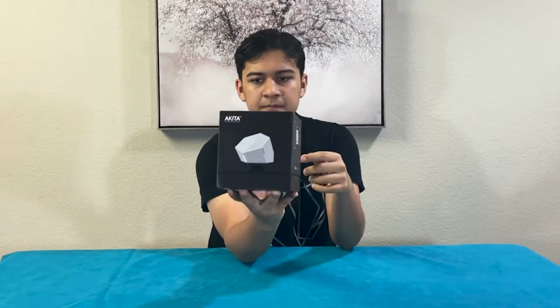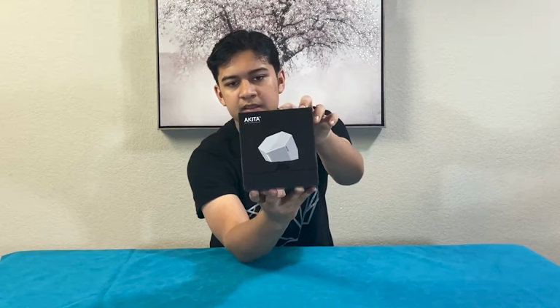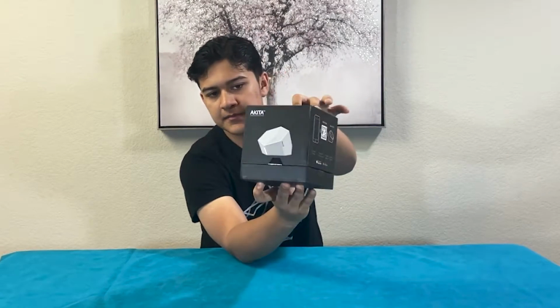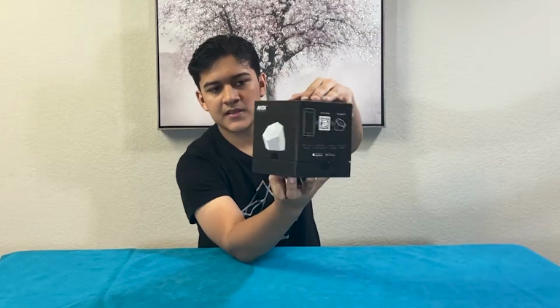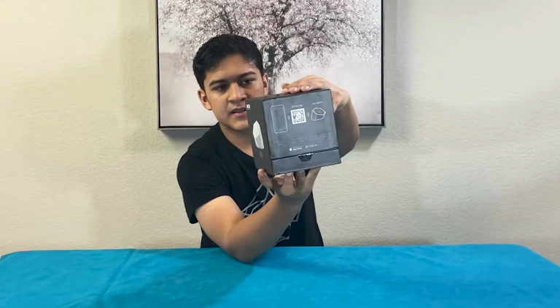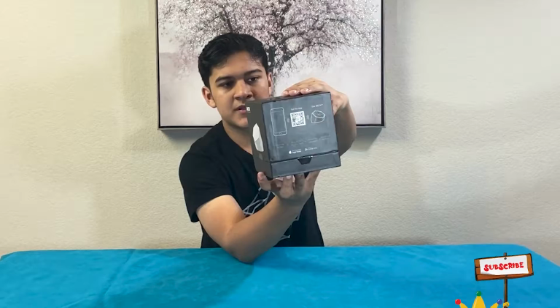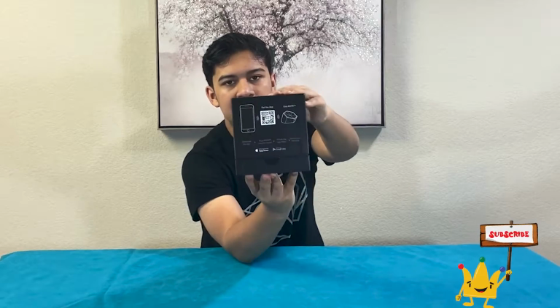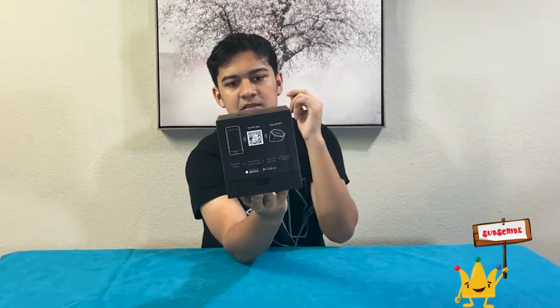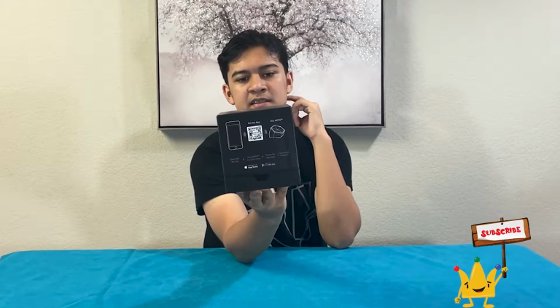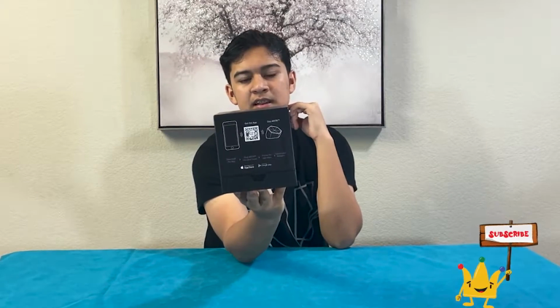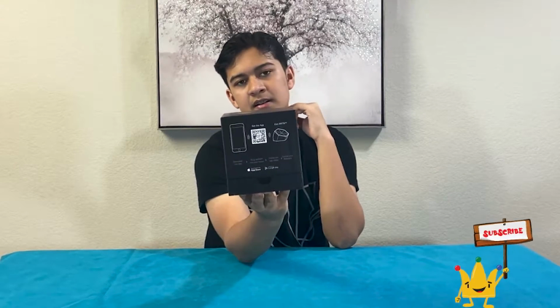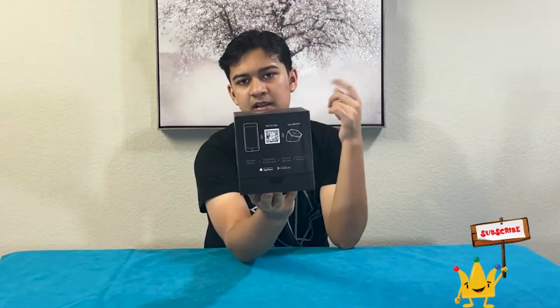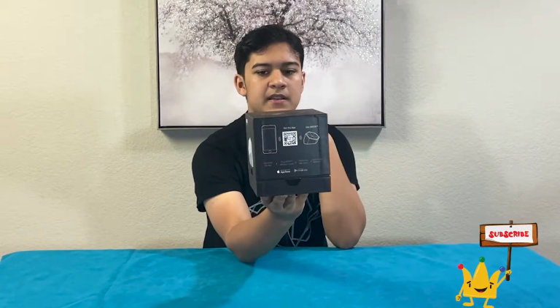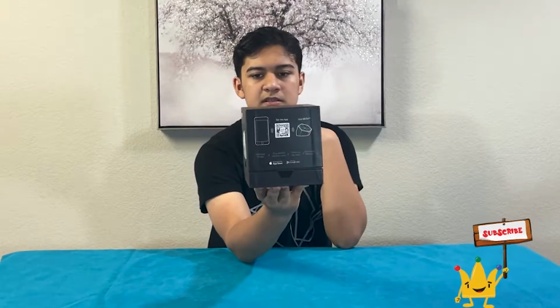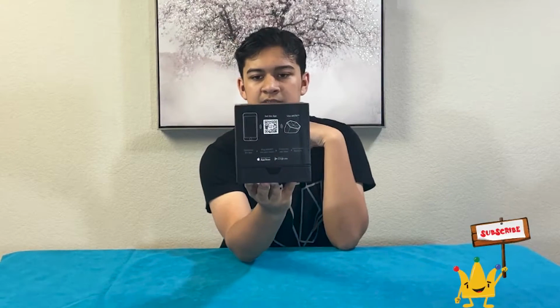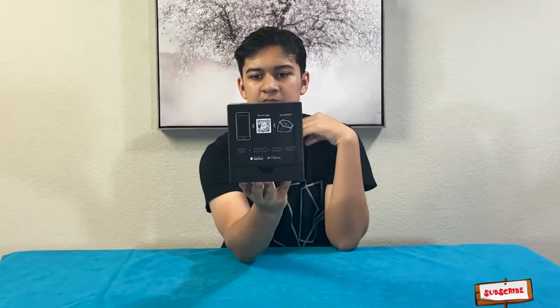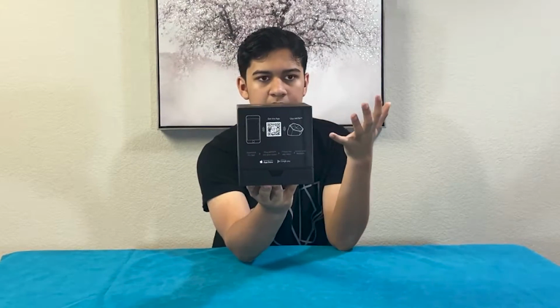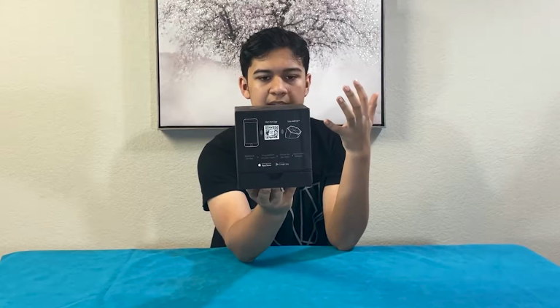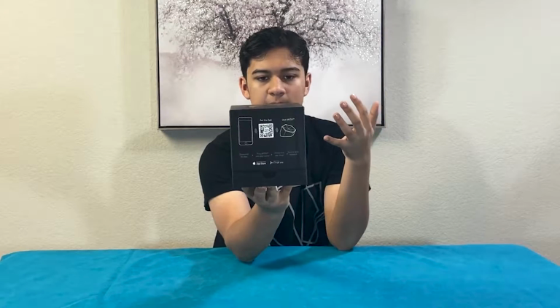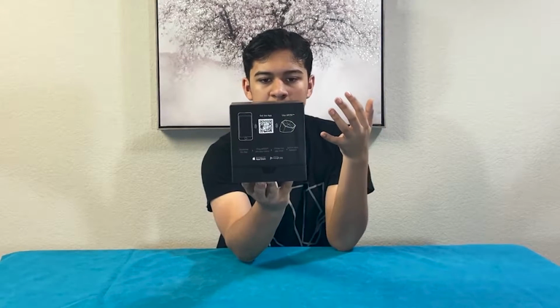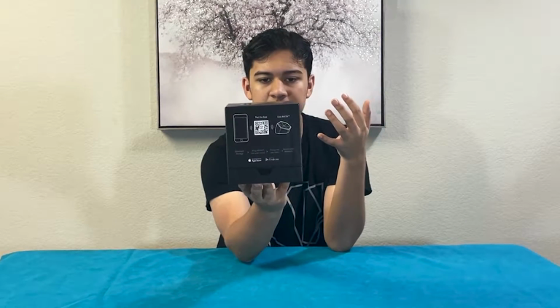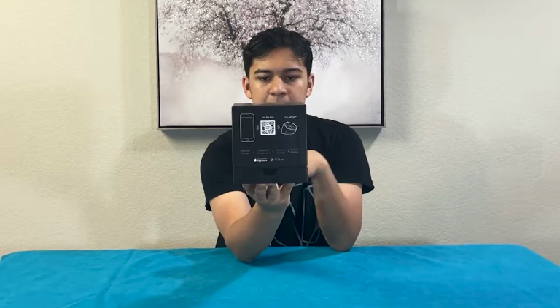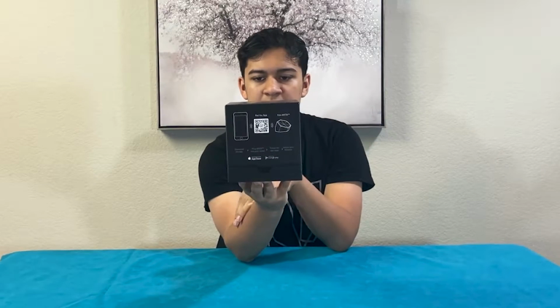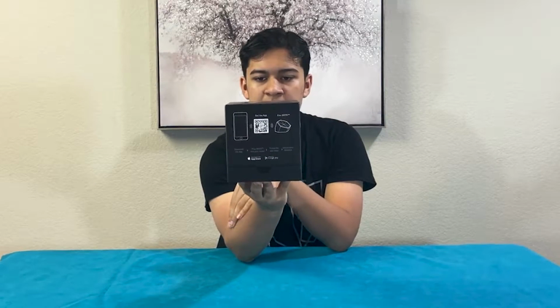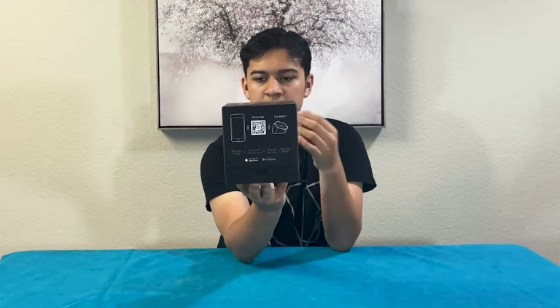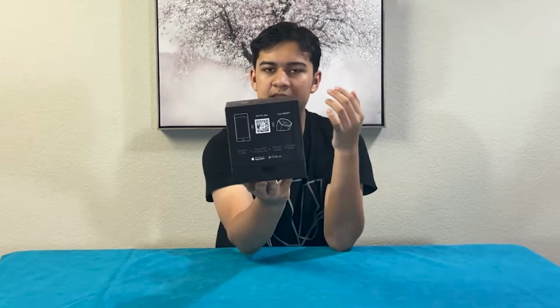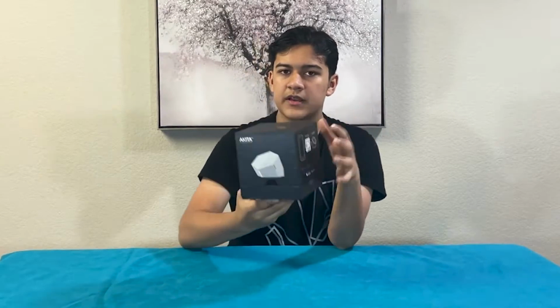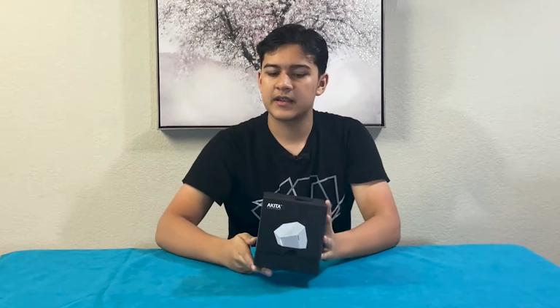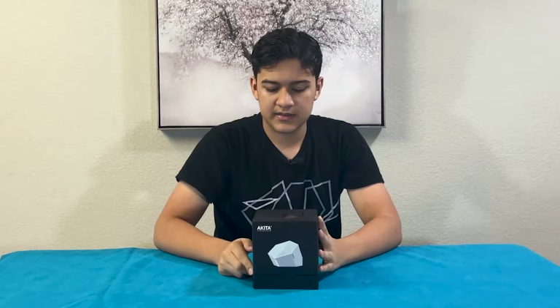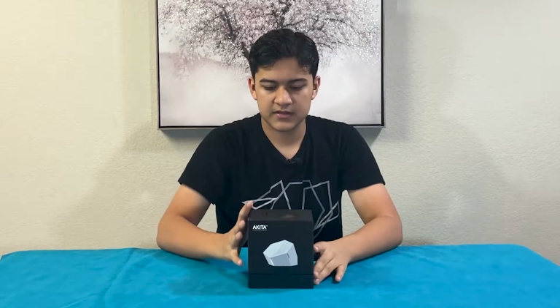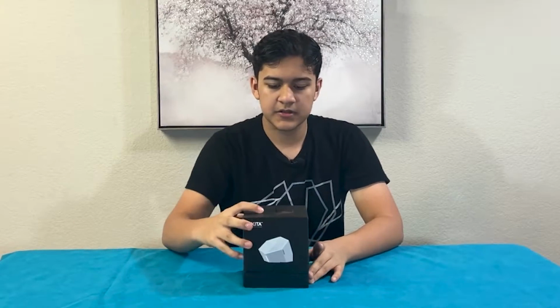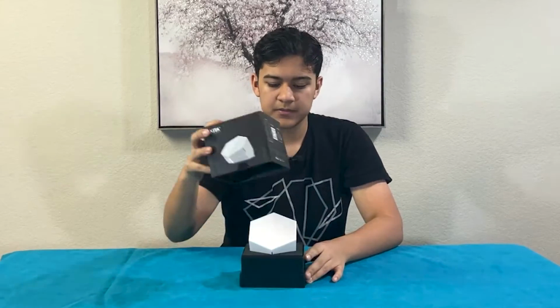So that's the box. It detects threats and it tells you if any threats are detected. It can block hacks and malware. And then all it is, is that you plug it in and that's how it works. So let's go ahead and open it.